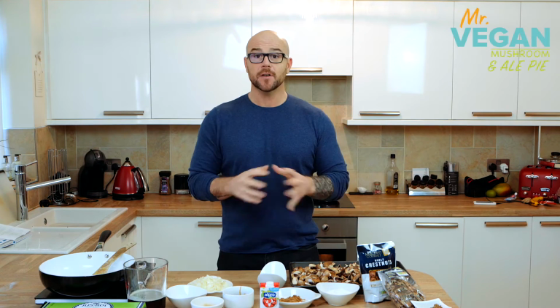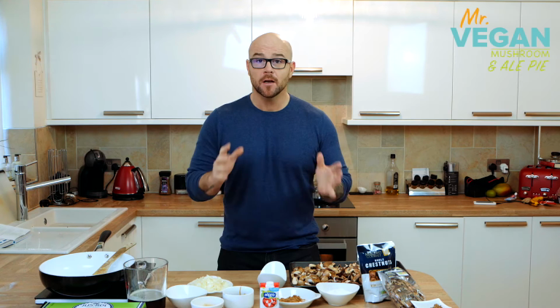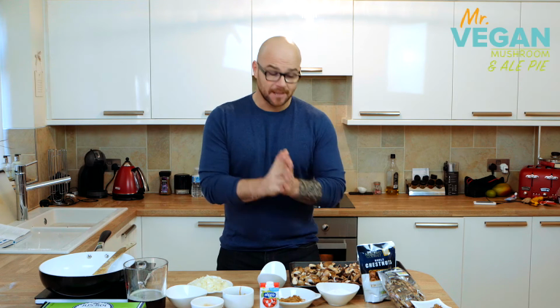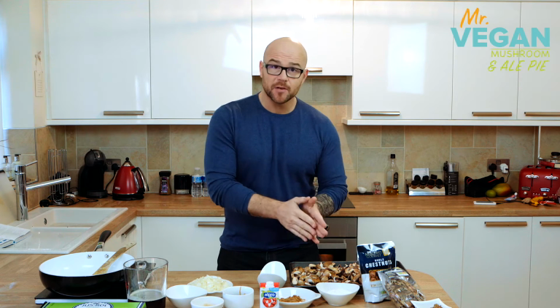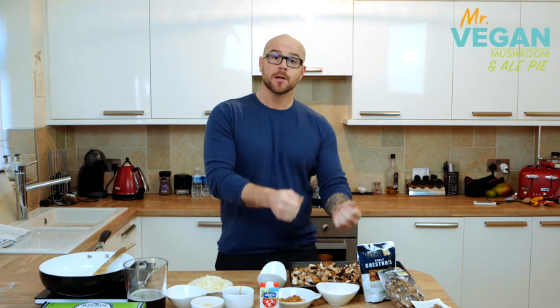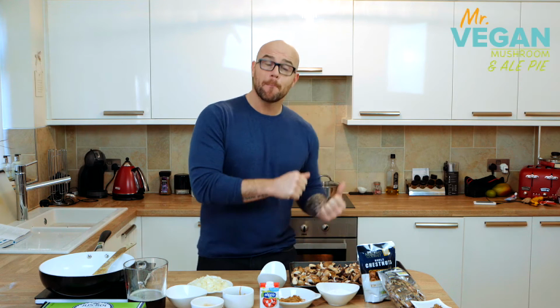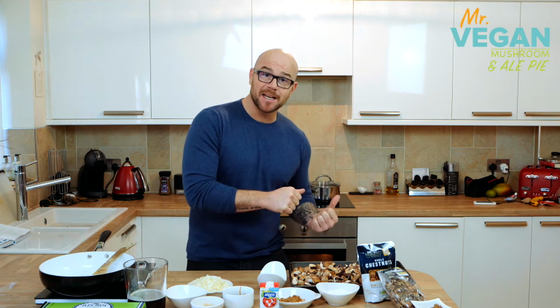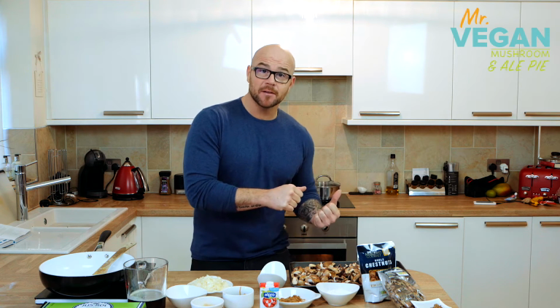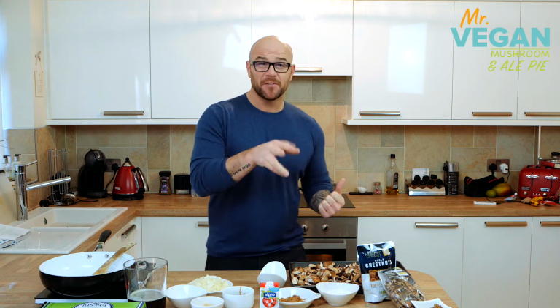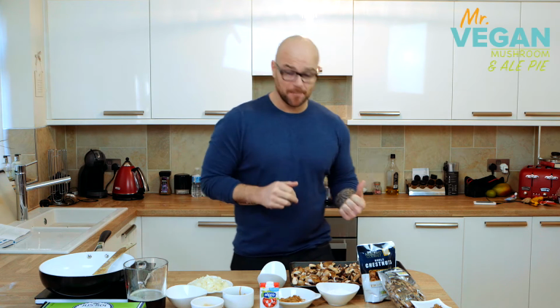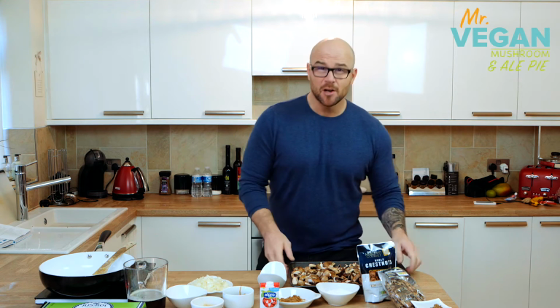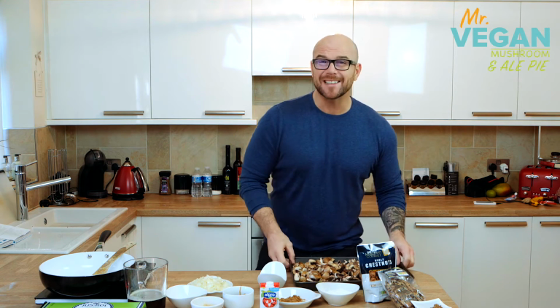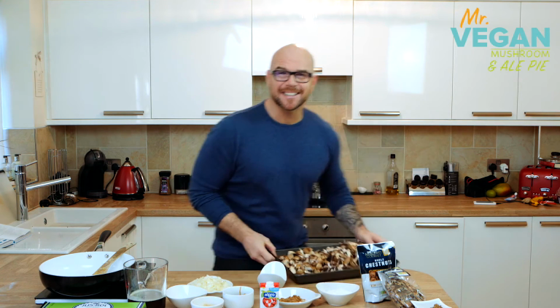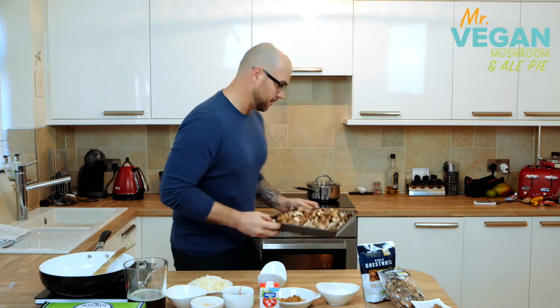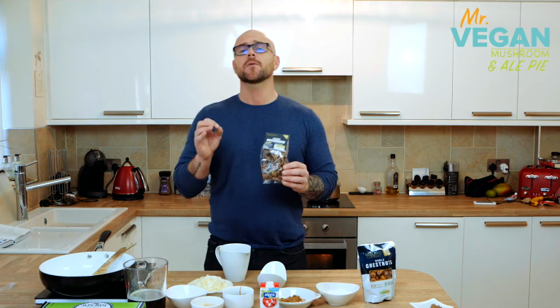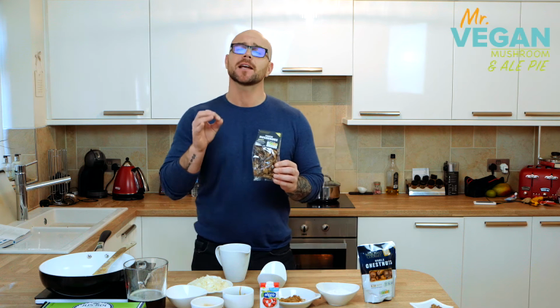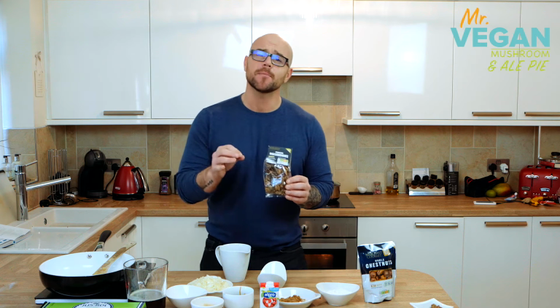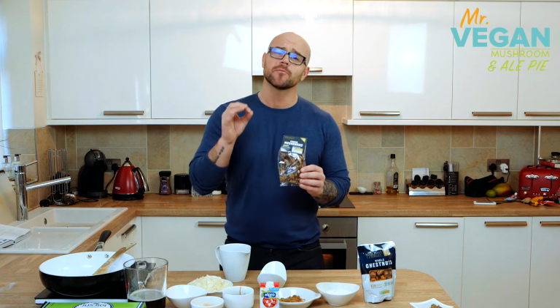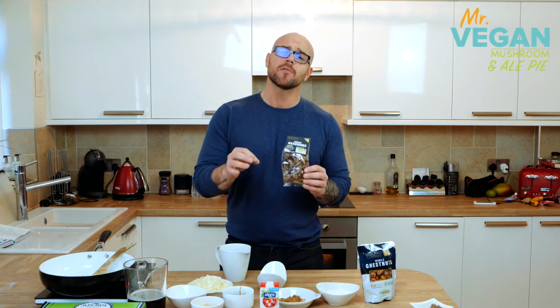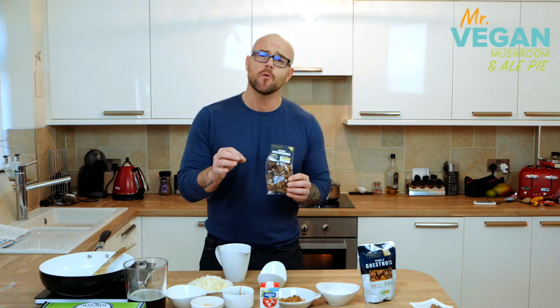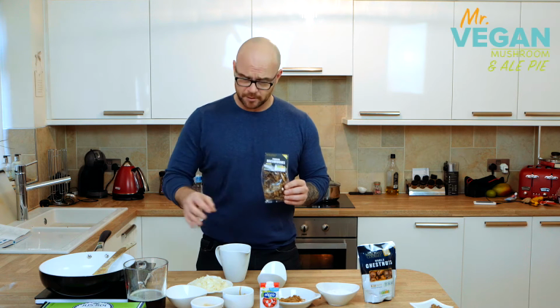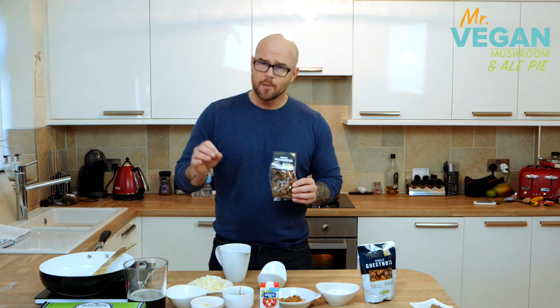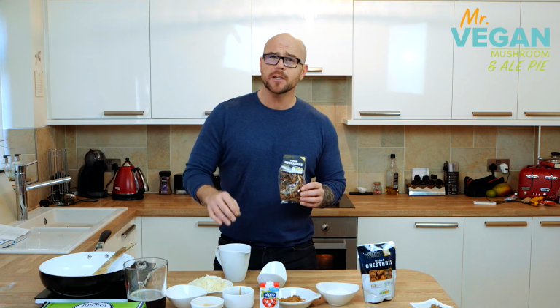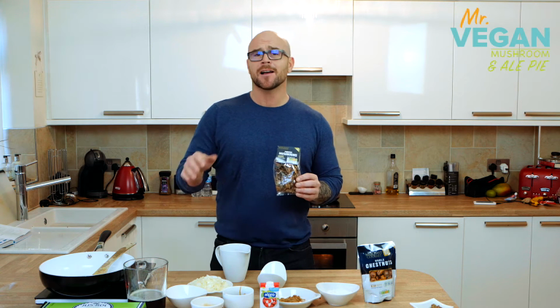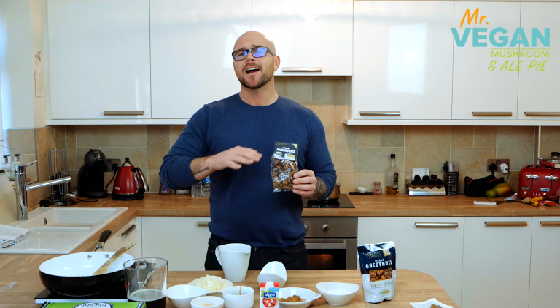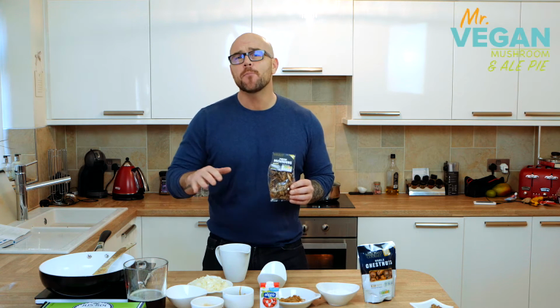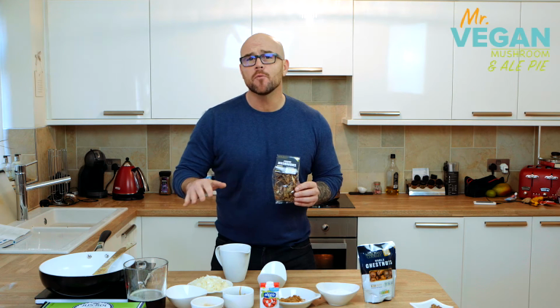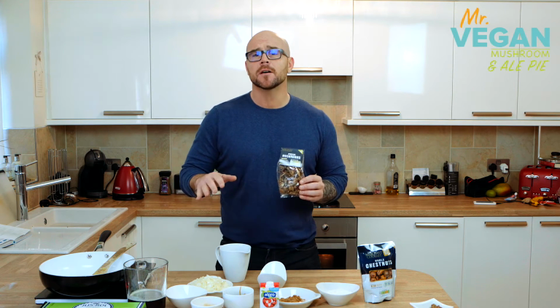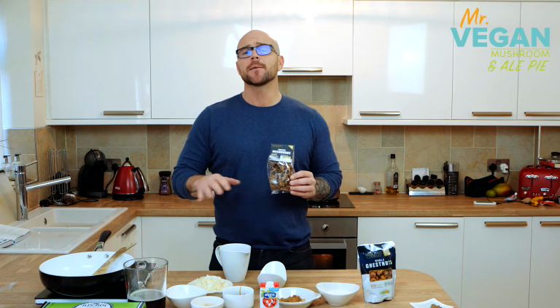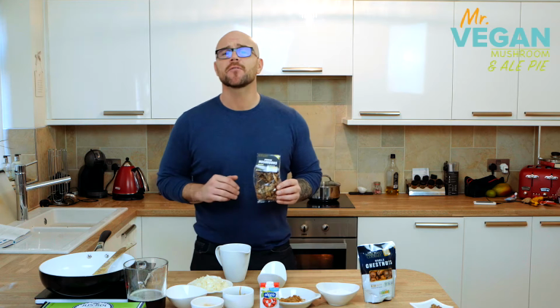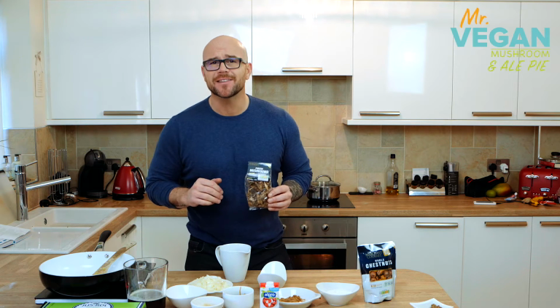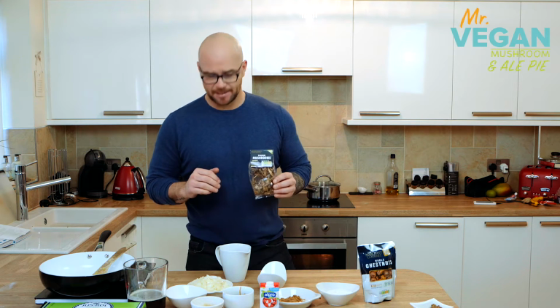So firstly, take the mushrooms, bung them in the oven for 15 minutes at 160. Now we're going to take our dried mushrooms, rinse them with warm water, put them in a jug, cover them with boiling water, and let them soak for 15 minutes.